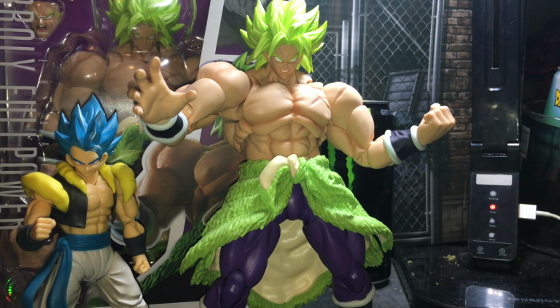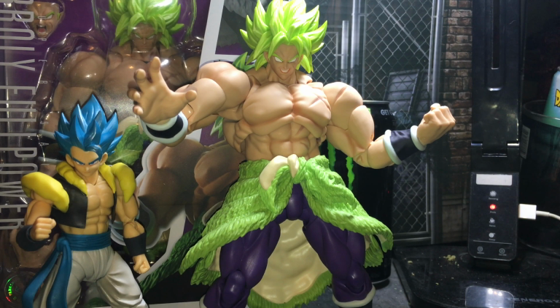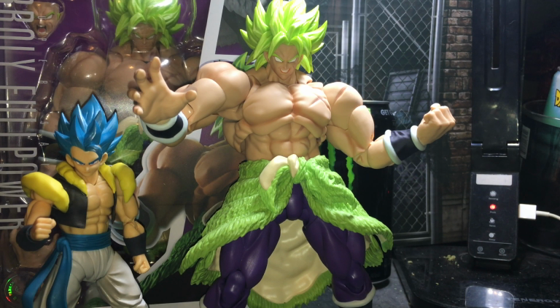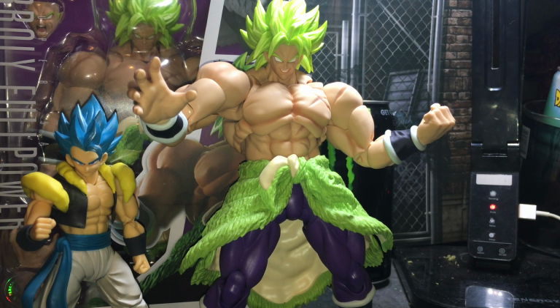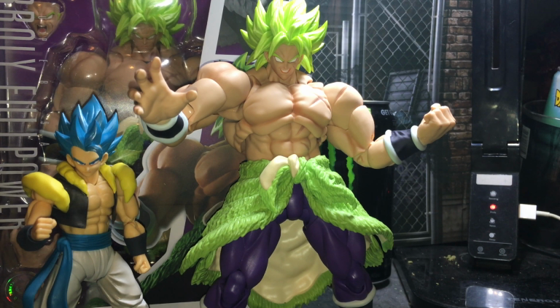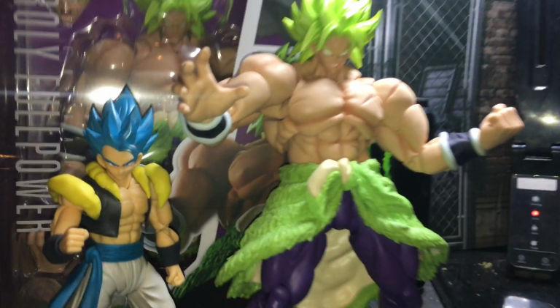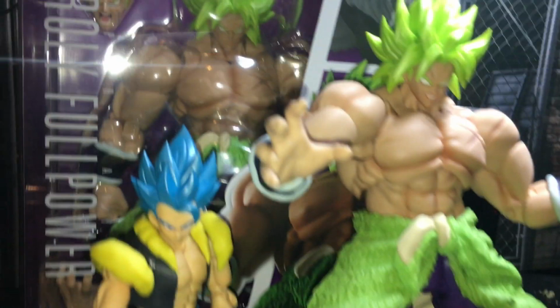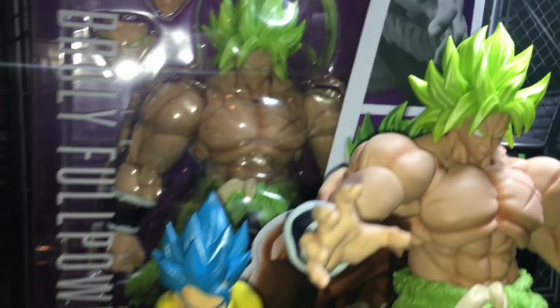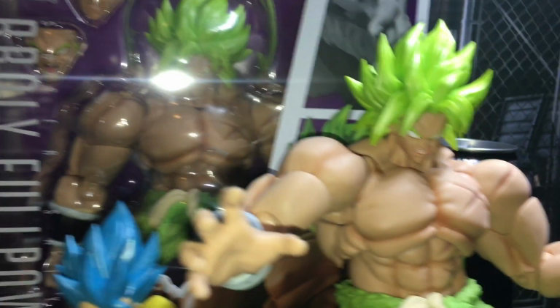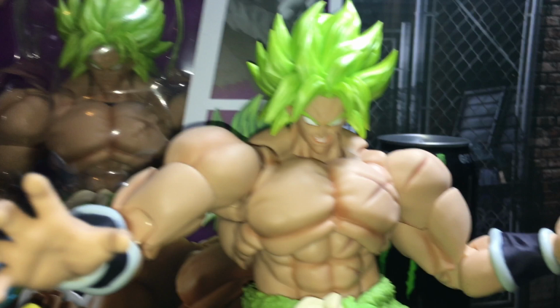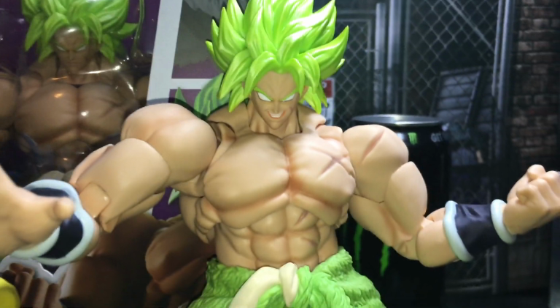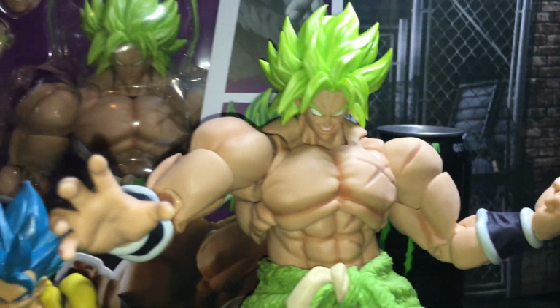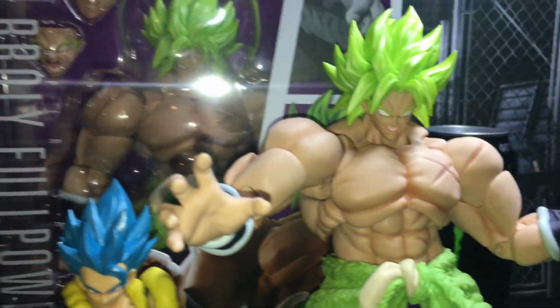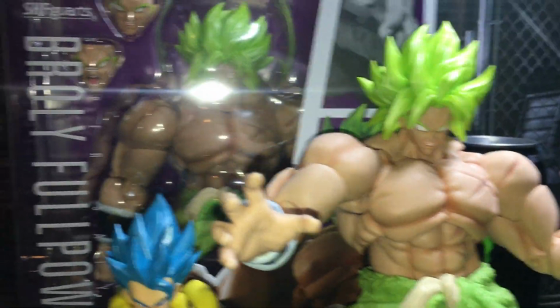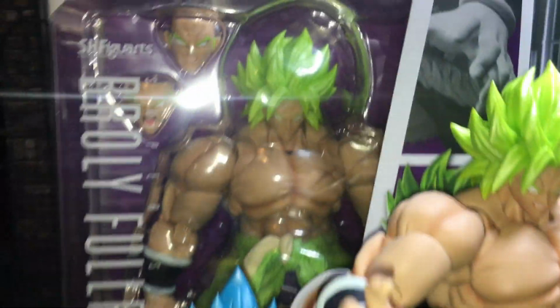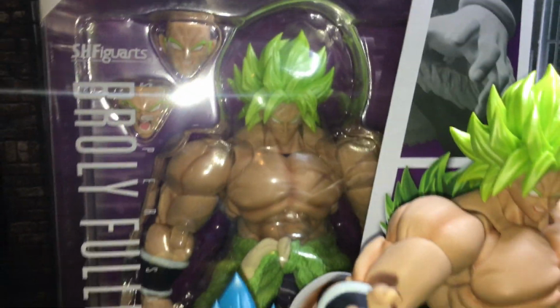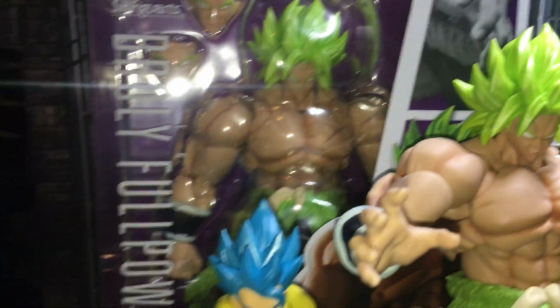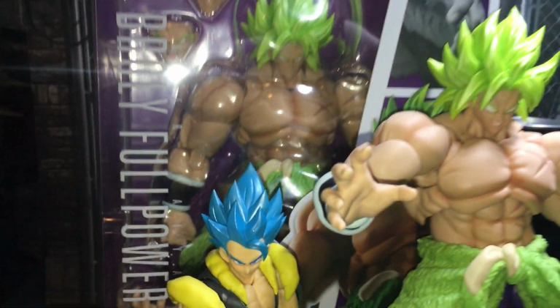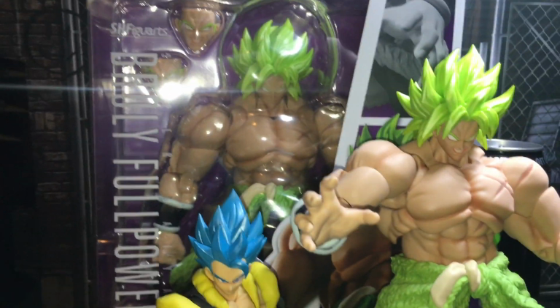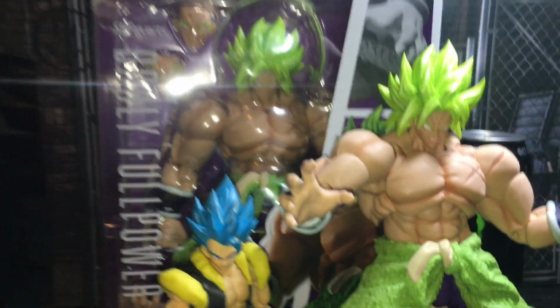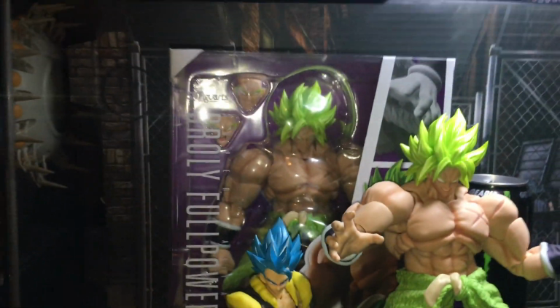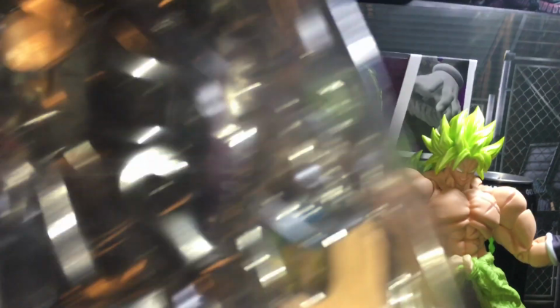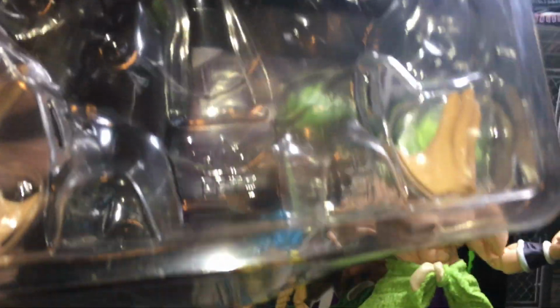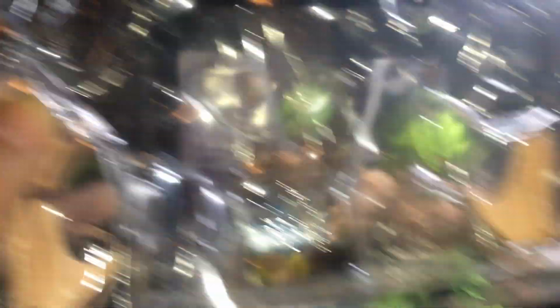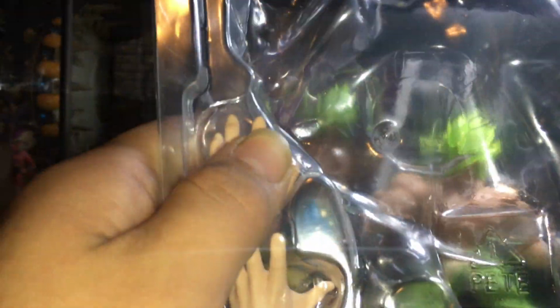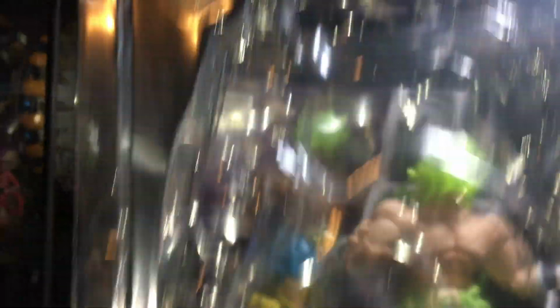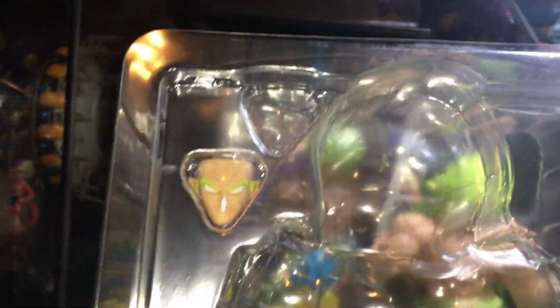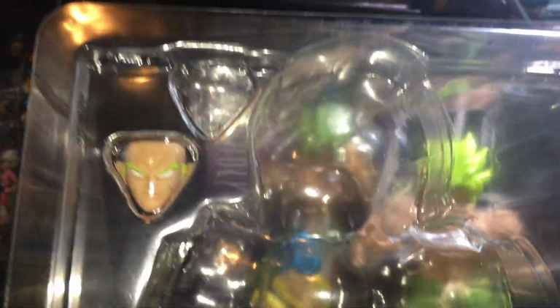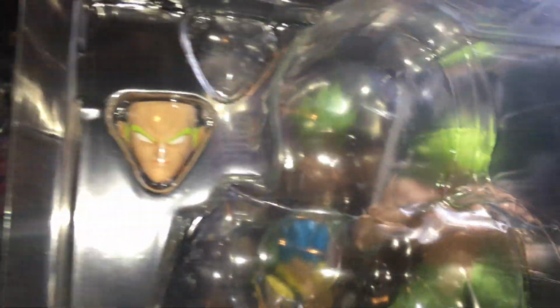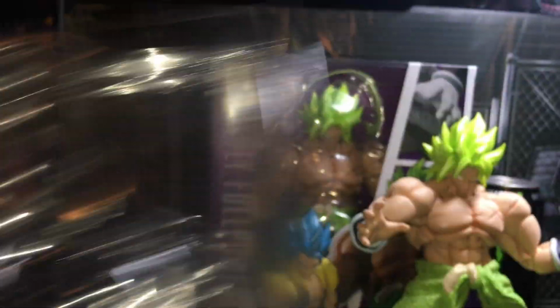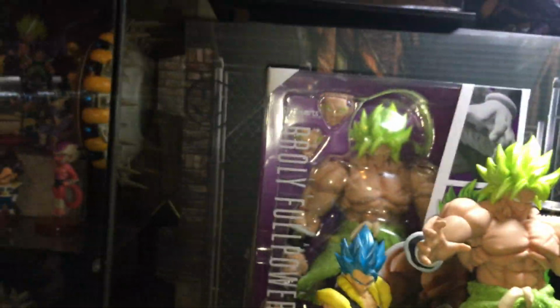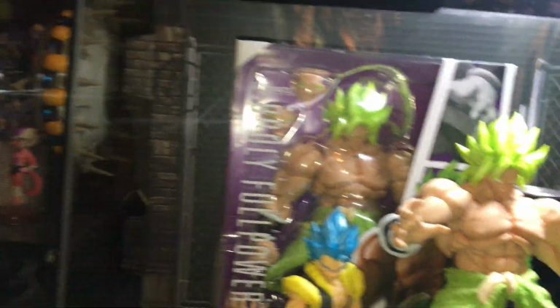The old Broly has one. As you can see, it comes with this face plate — the other one I had in right there — two different hands, and that's it.